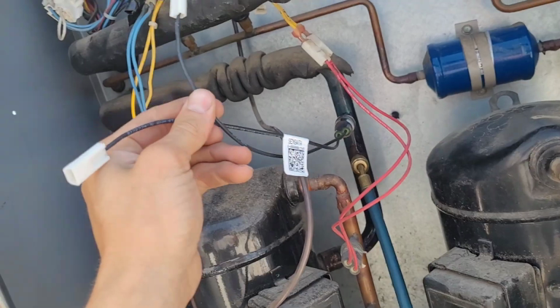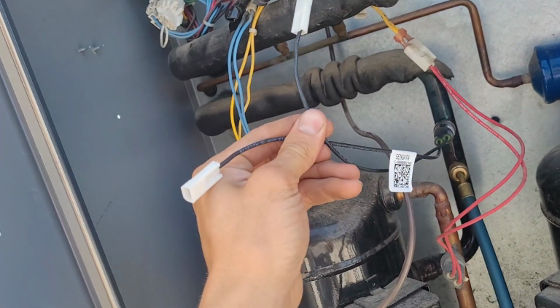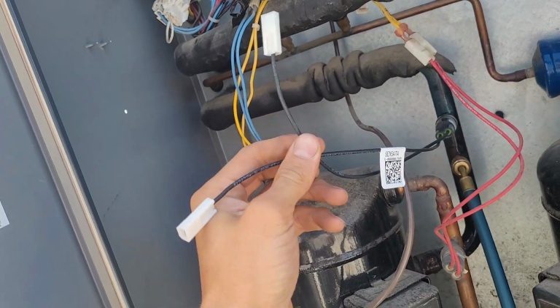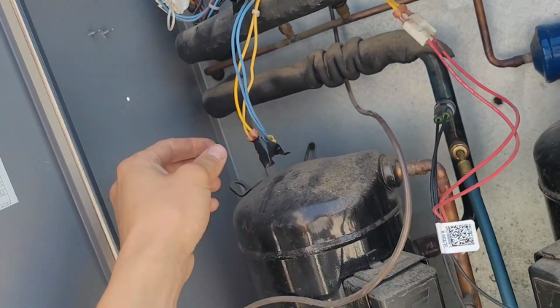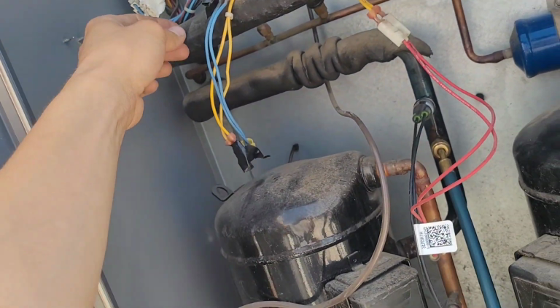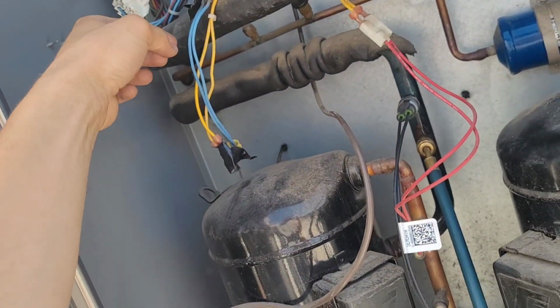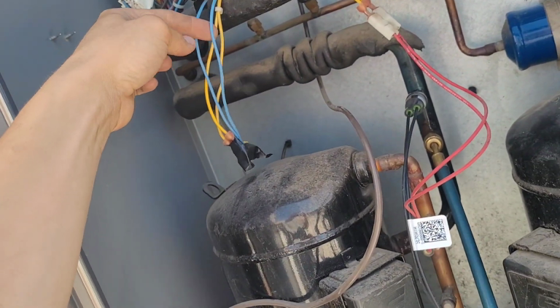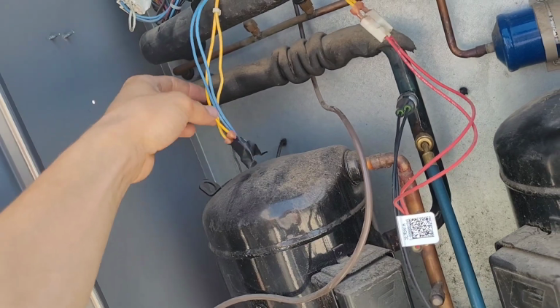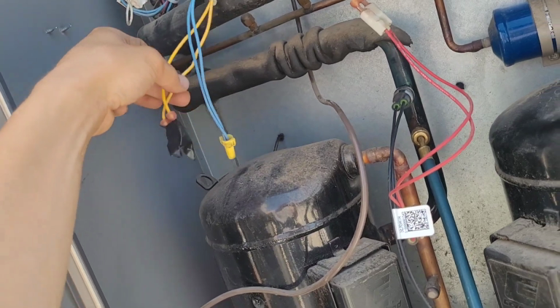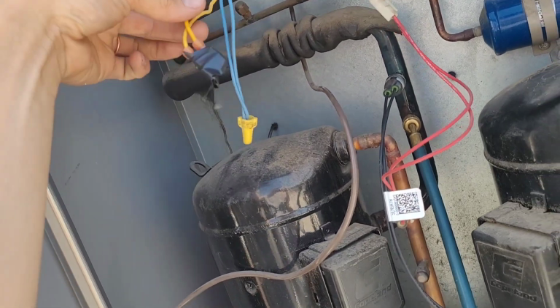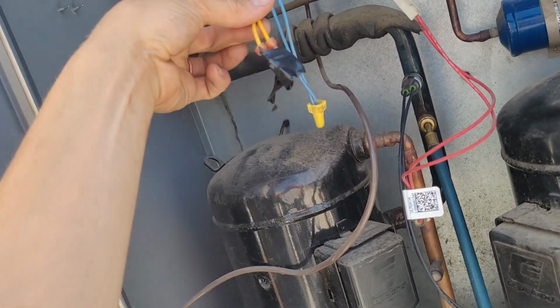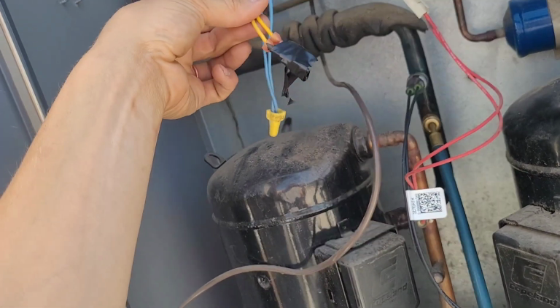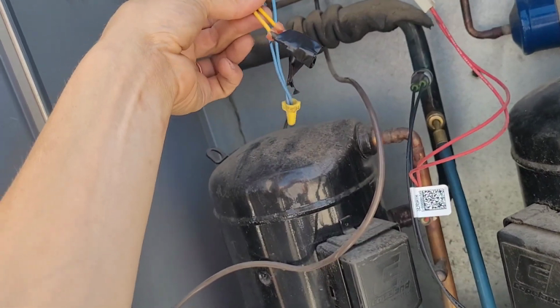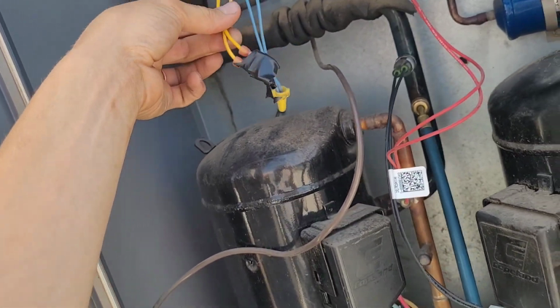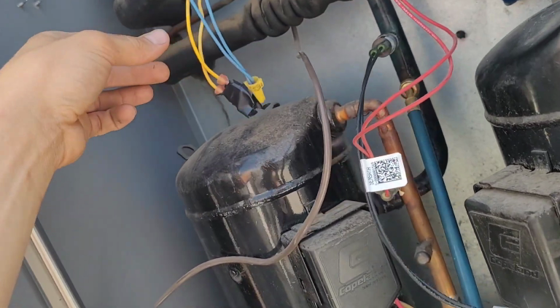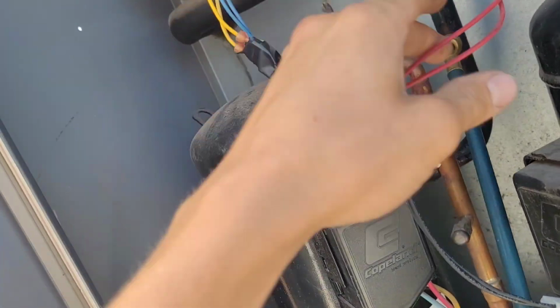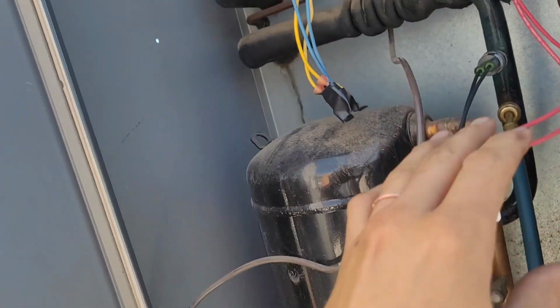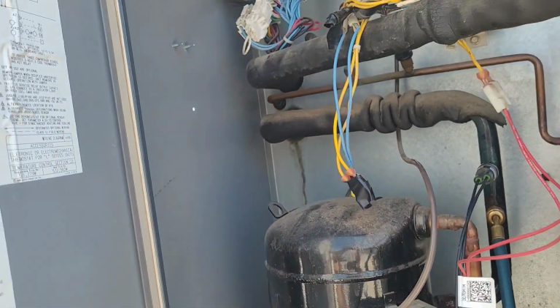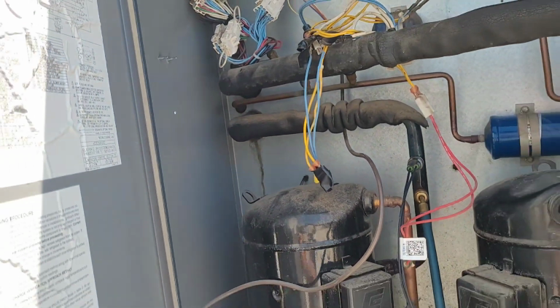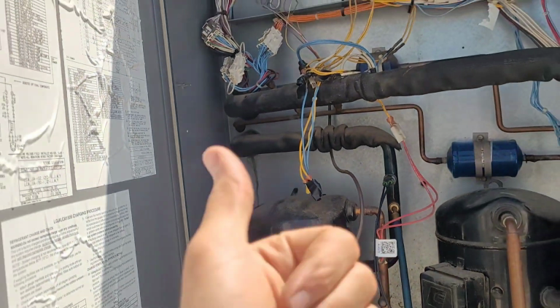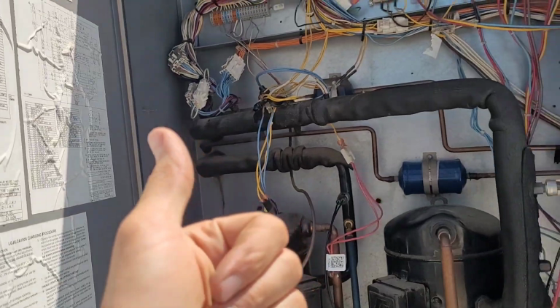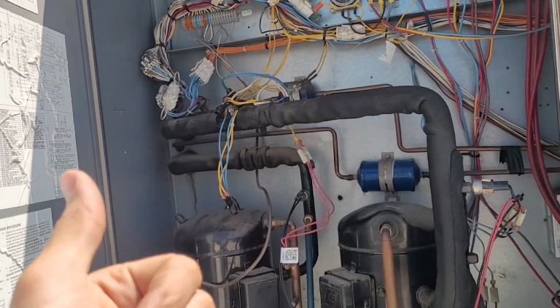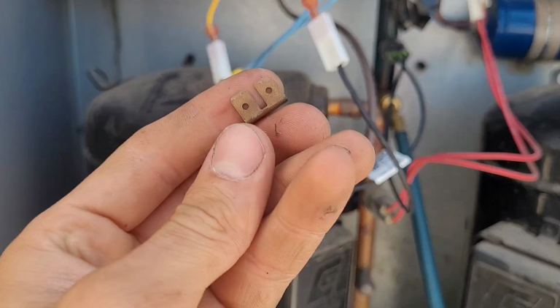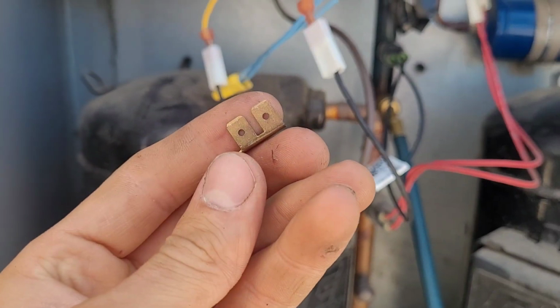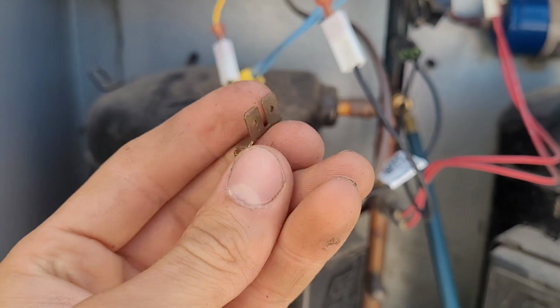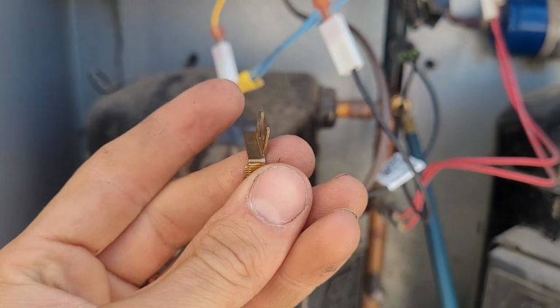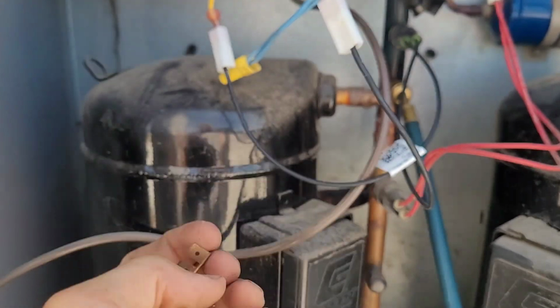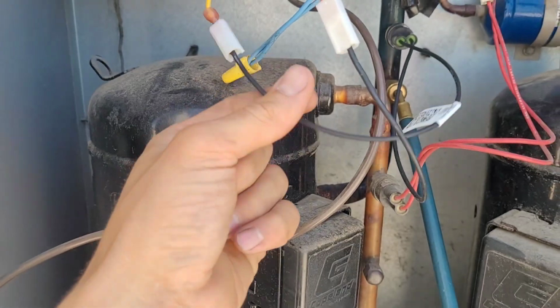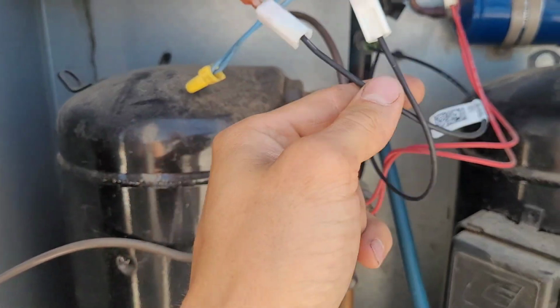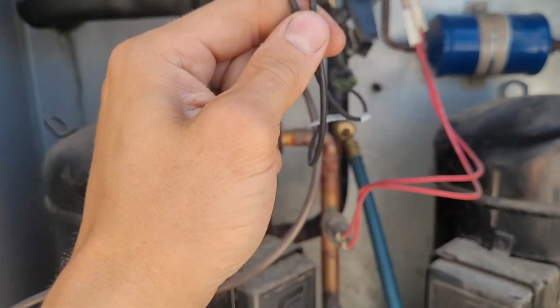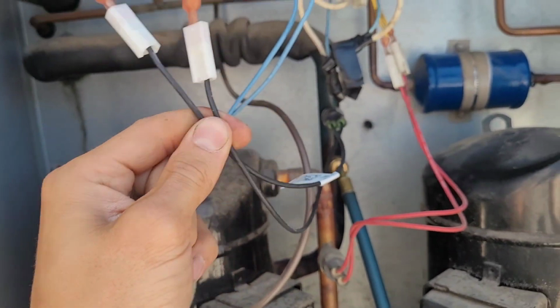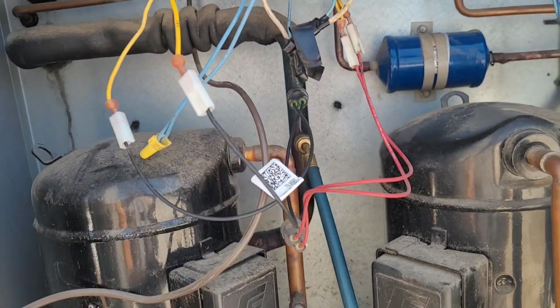Now we just got to hook these leads up to where I've got it jumpered at the moment, and that way it should be good. I've got my little piece back and the wires hooked in.